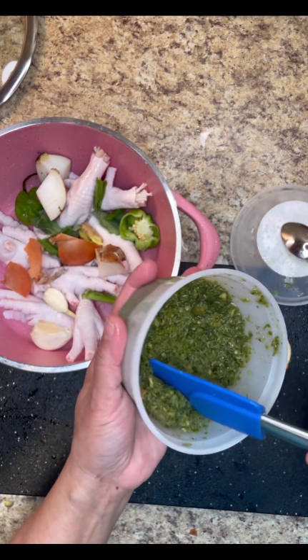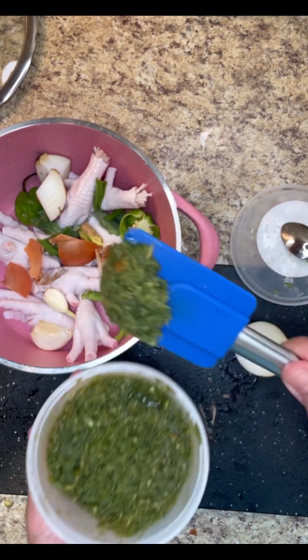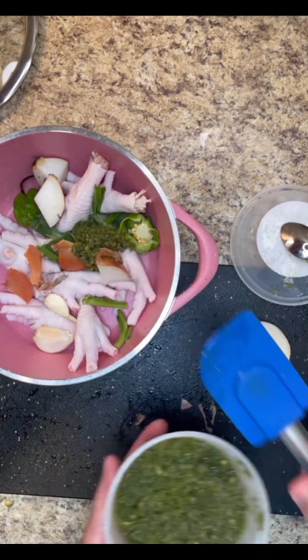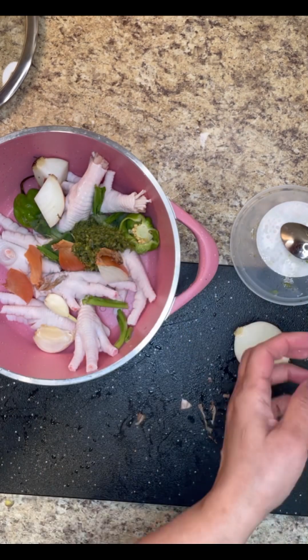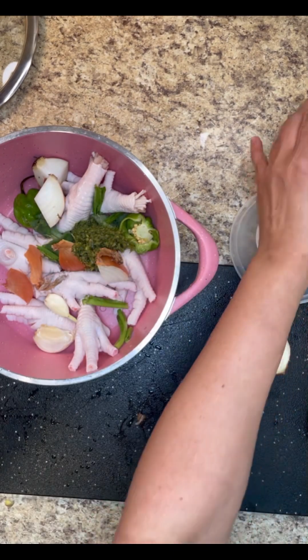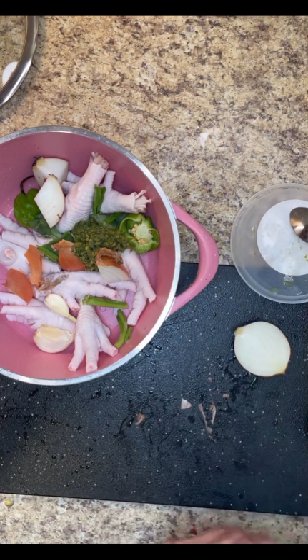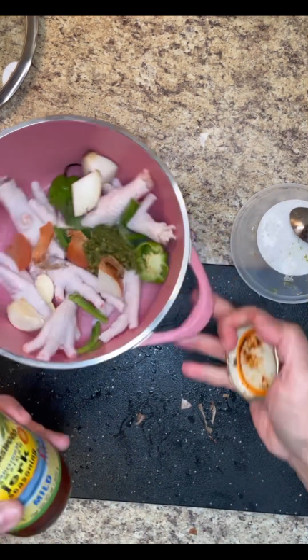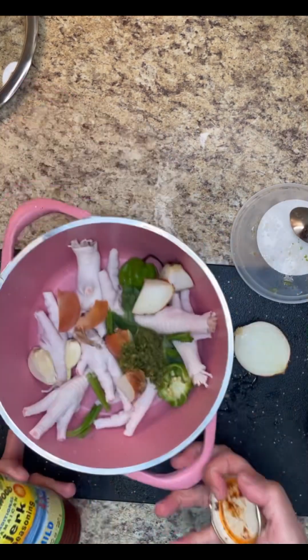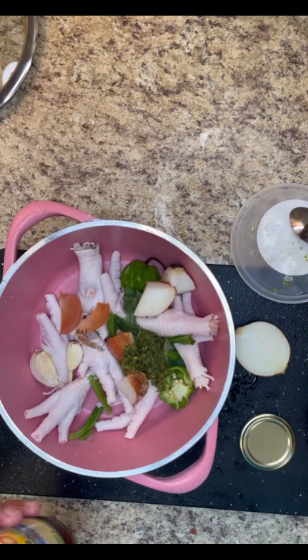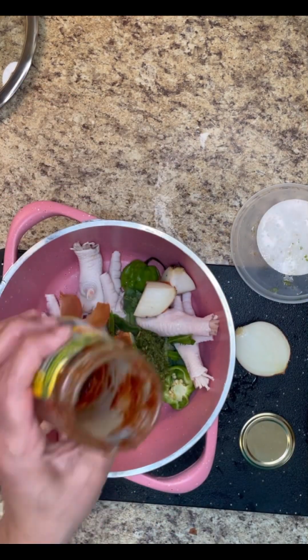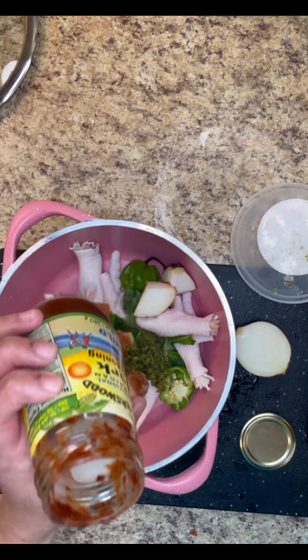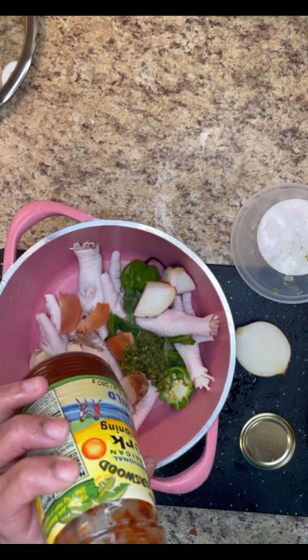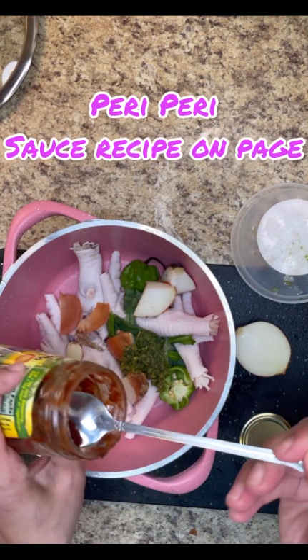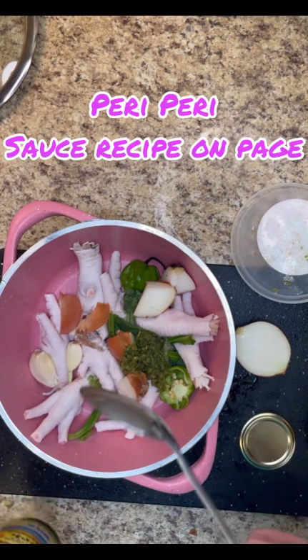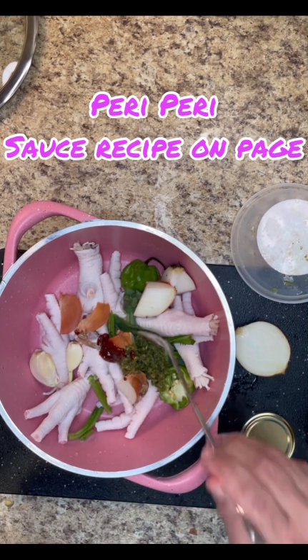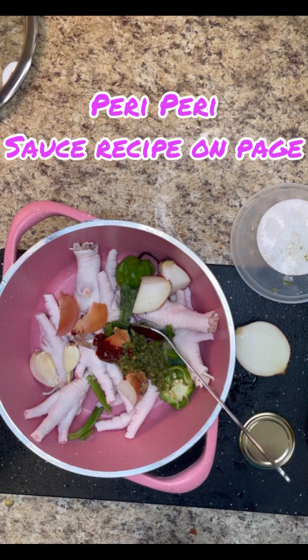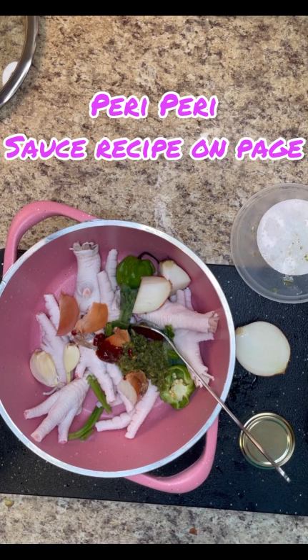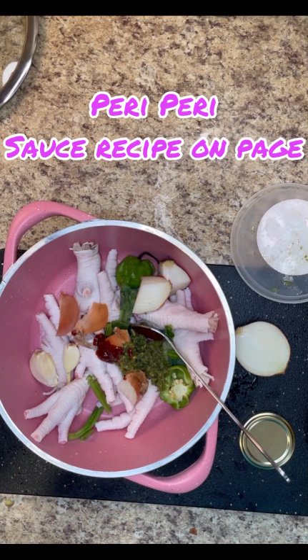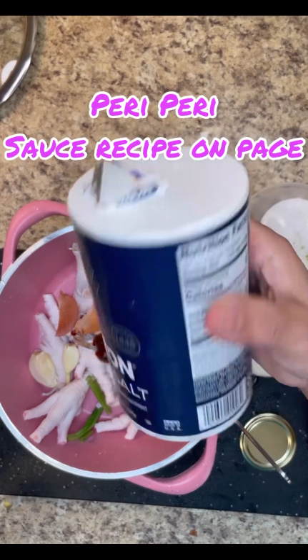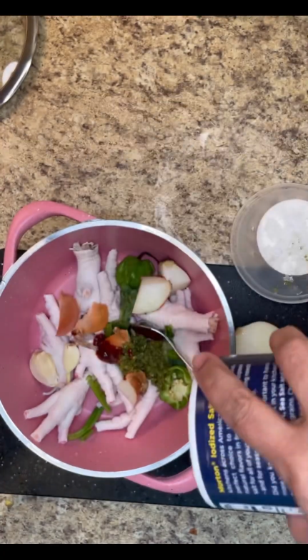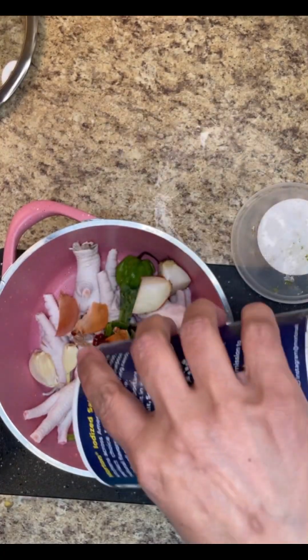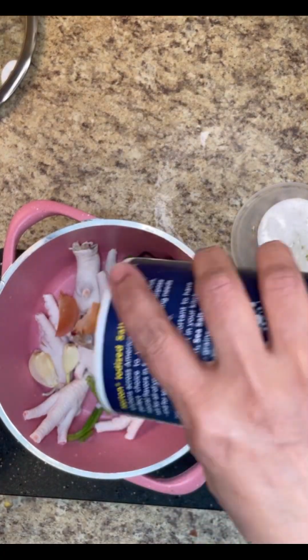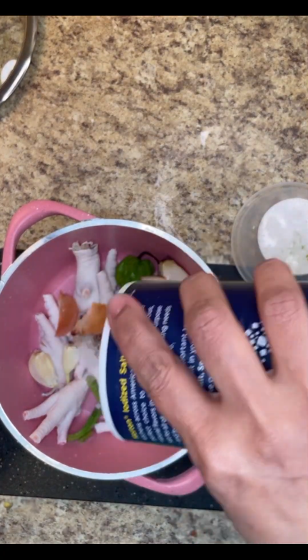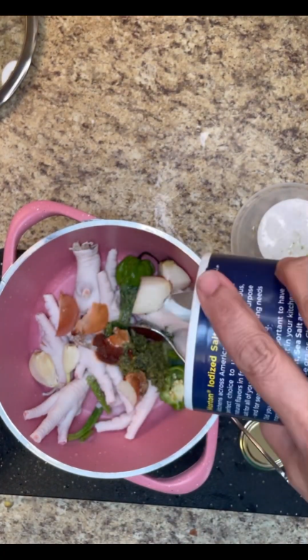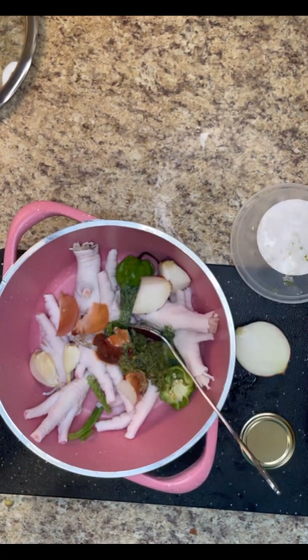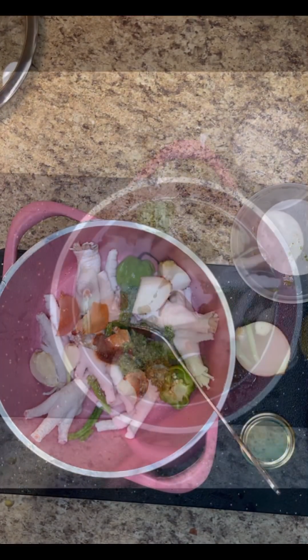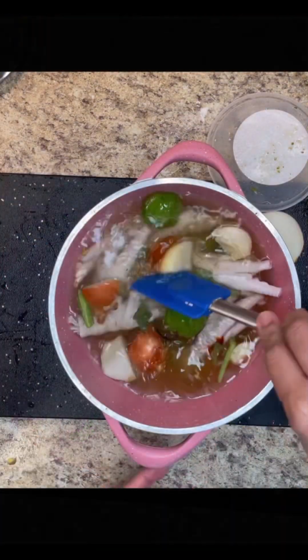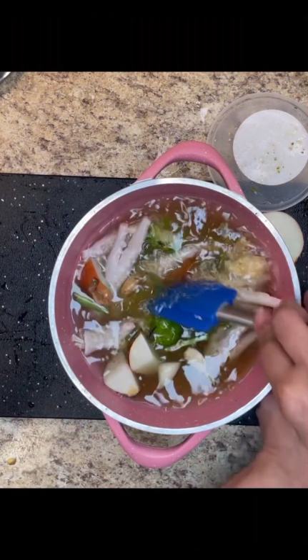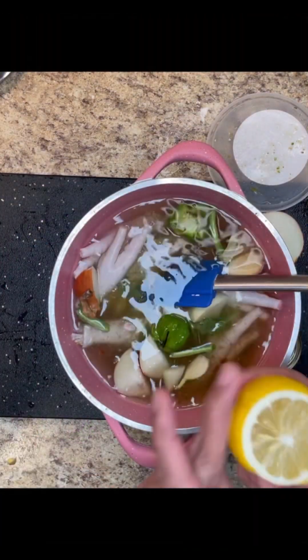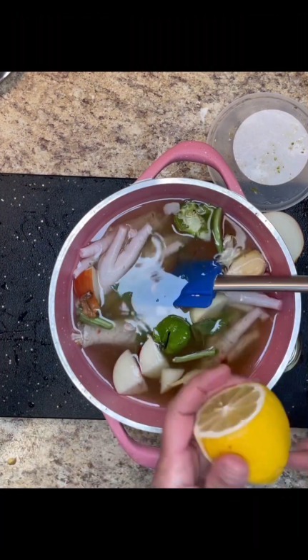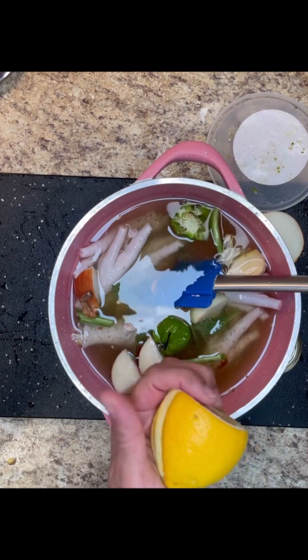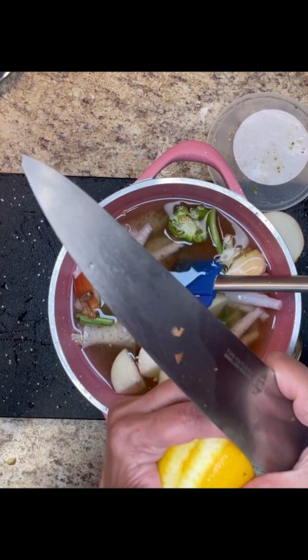My foodies who follow me know well what this is — lots of flavors in there. And this is some piri piri sauce that I made. It's on the page — there is that tanginess back into it. Some salt to taste. Now I'm going to let this sit.